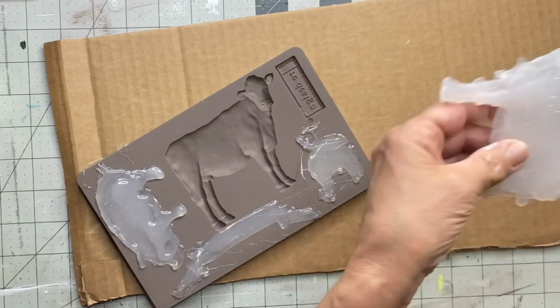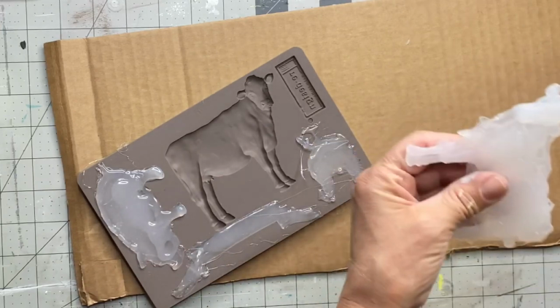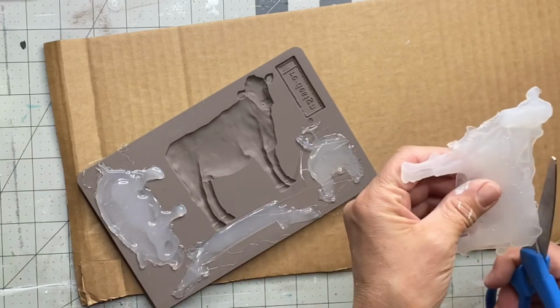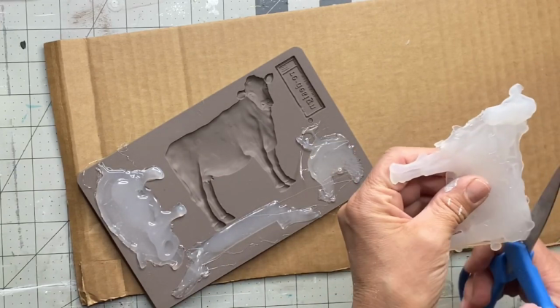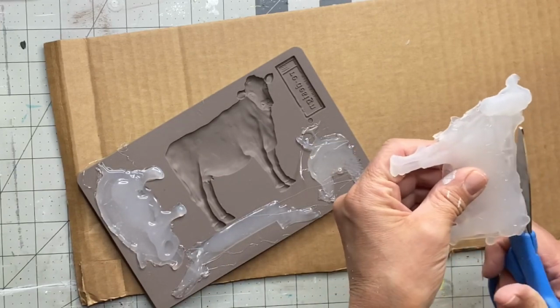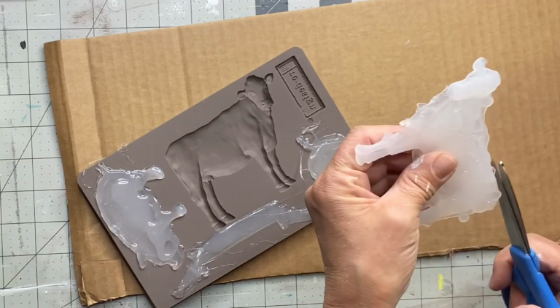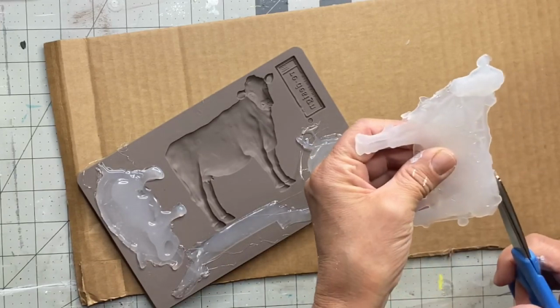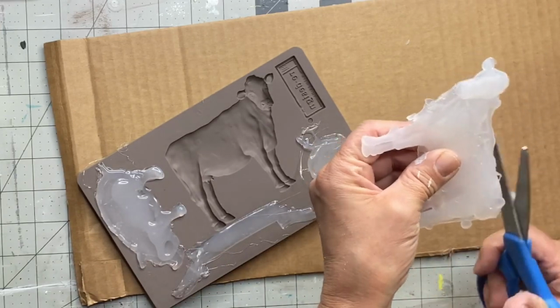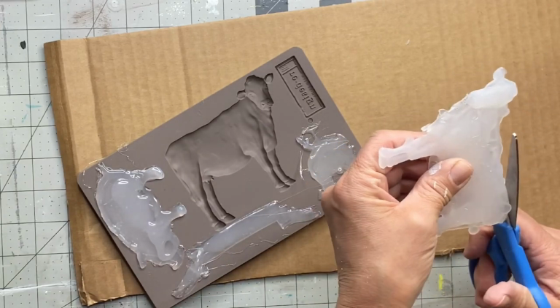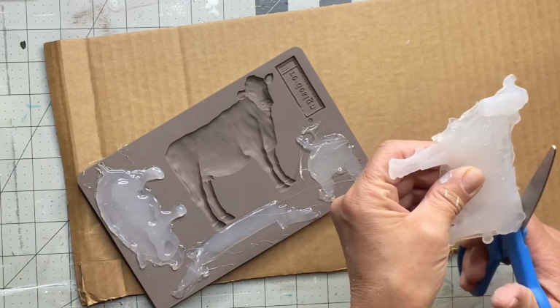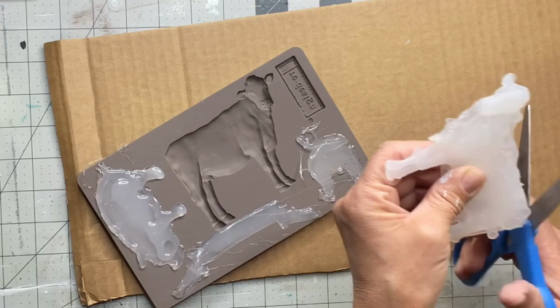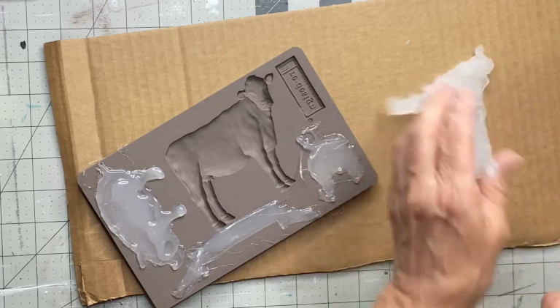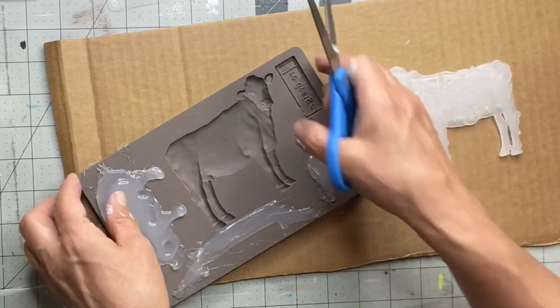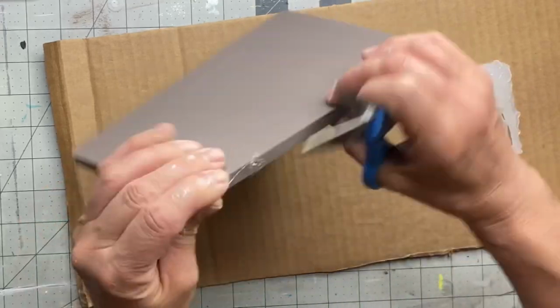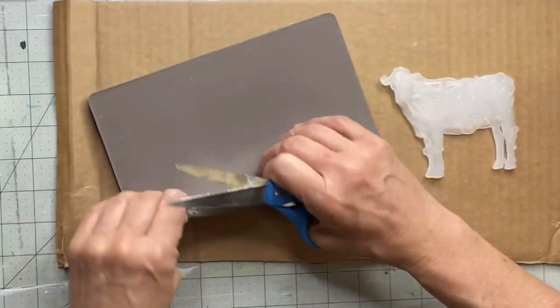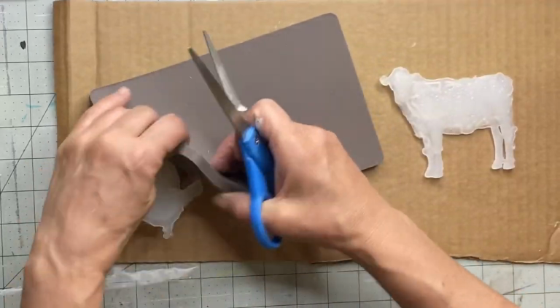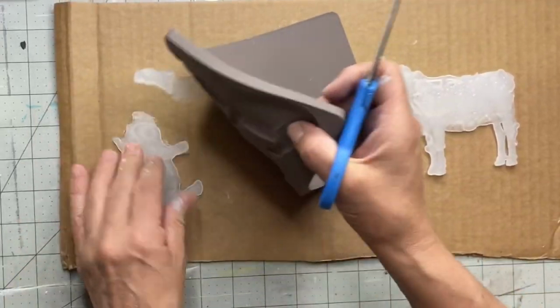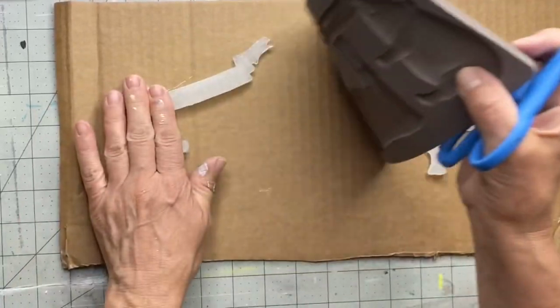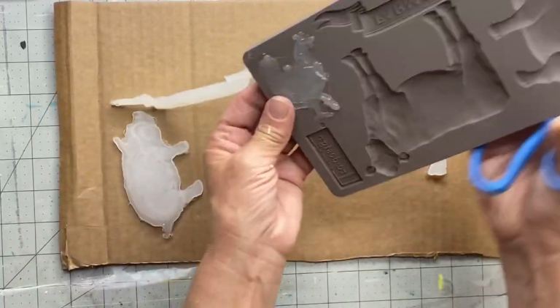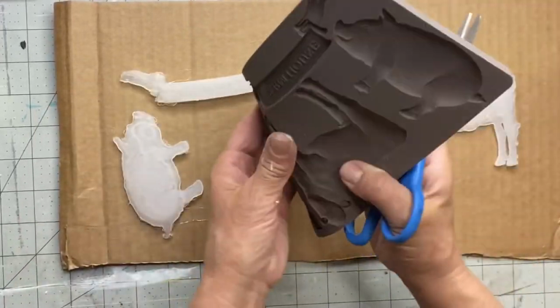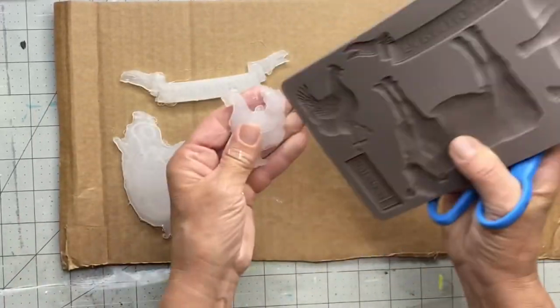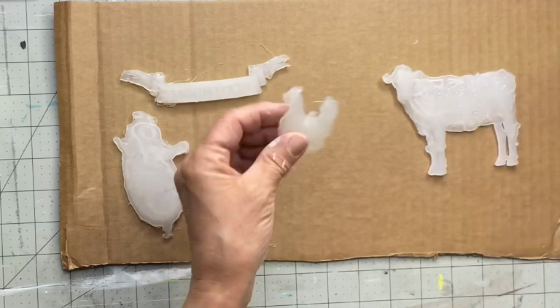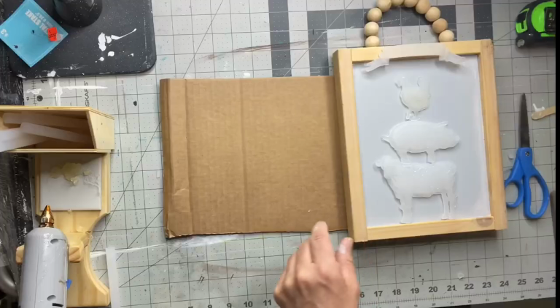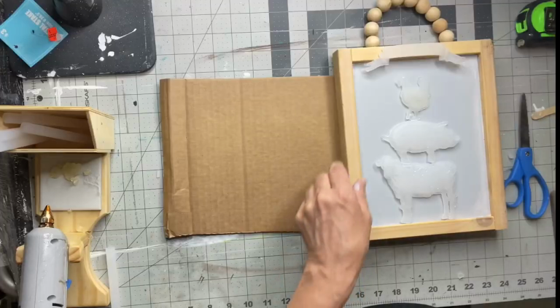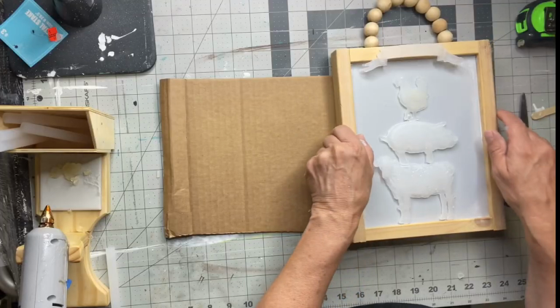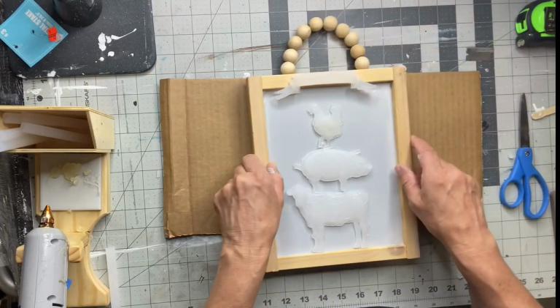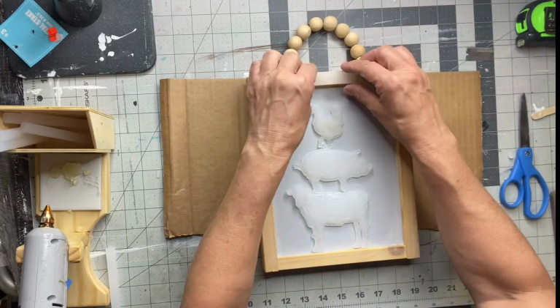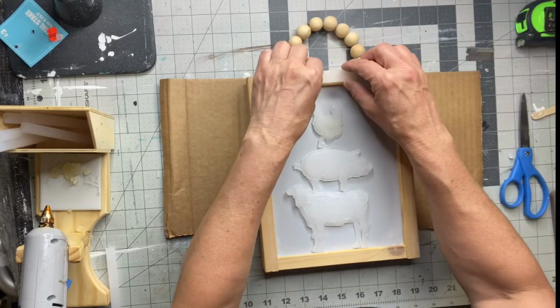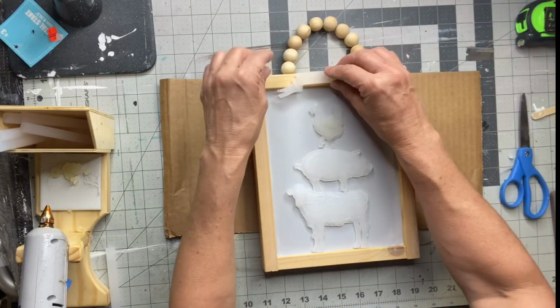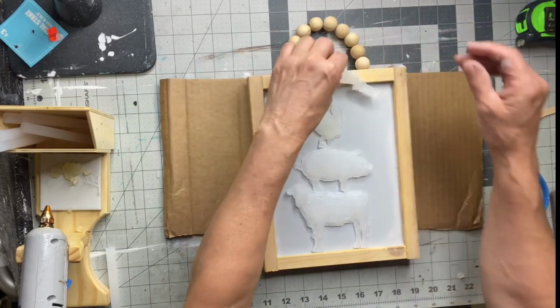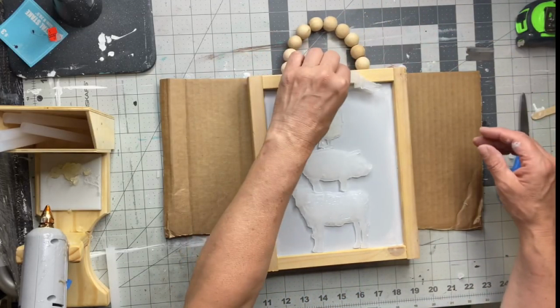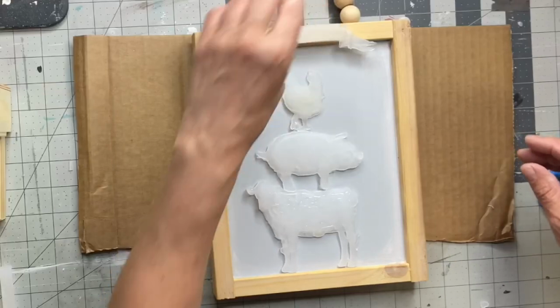In the time it took me to paint that frame, my glue dried and hardened. You can take a pair of scissors and cut off any excess edges — they're easy to see where the glue went further than needed.